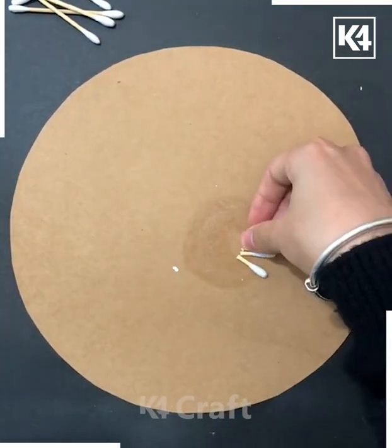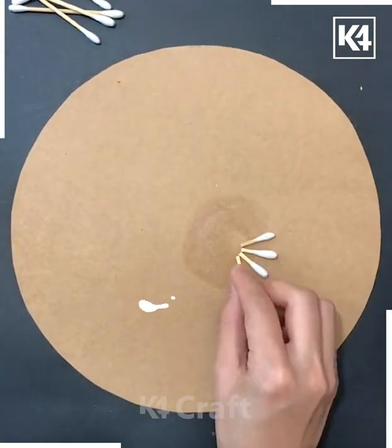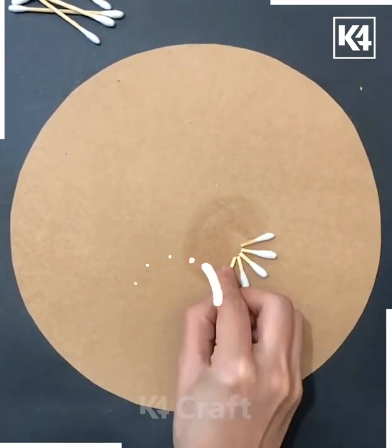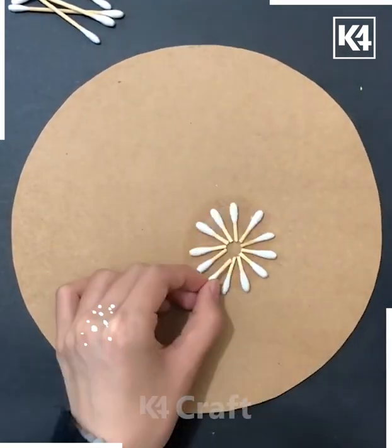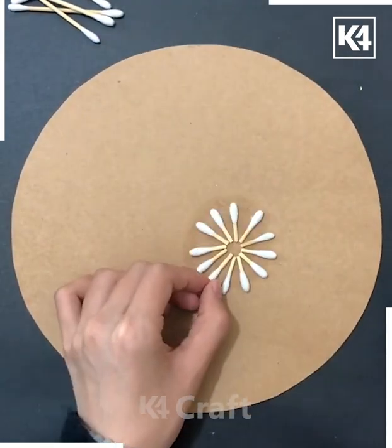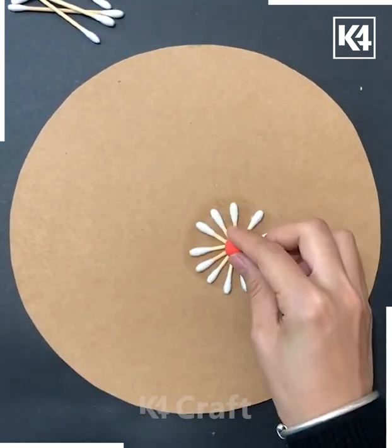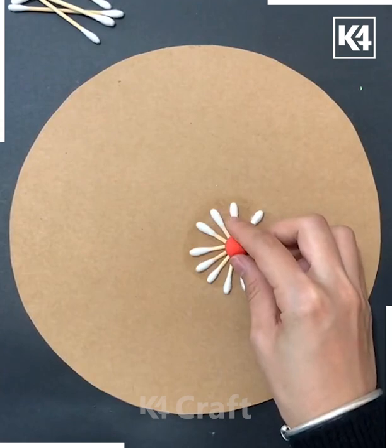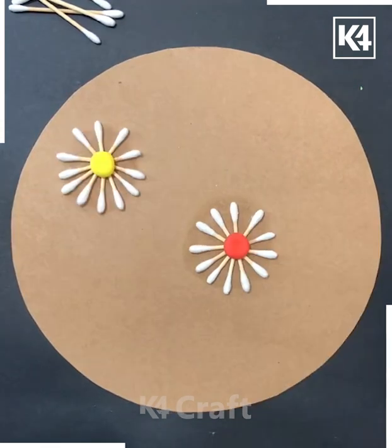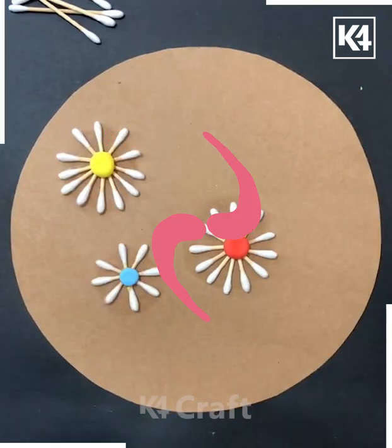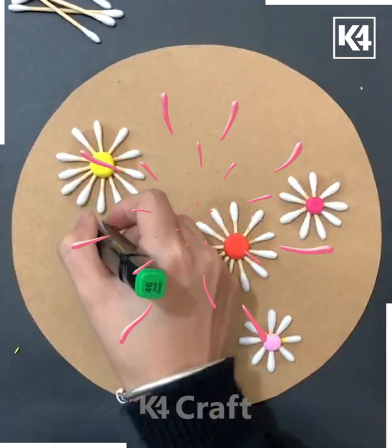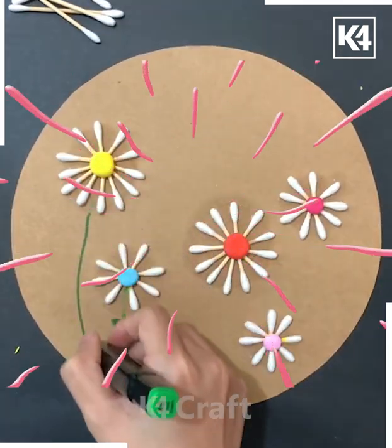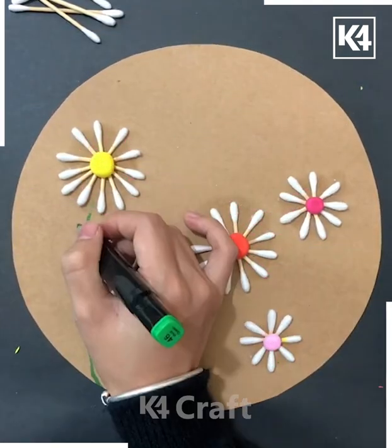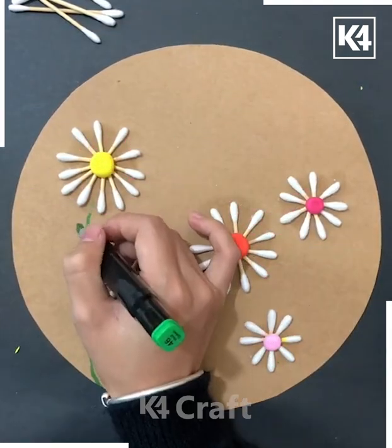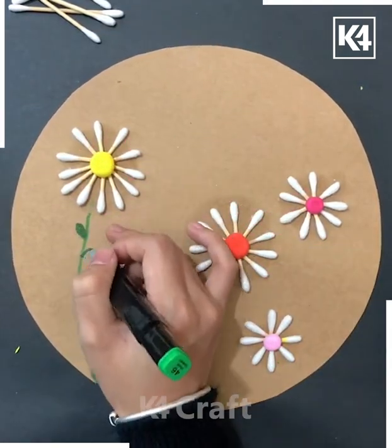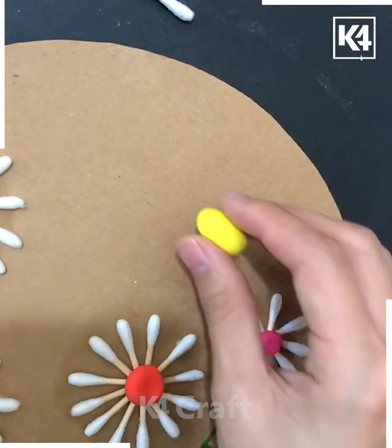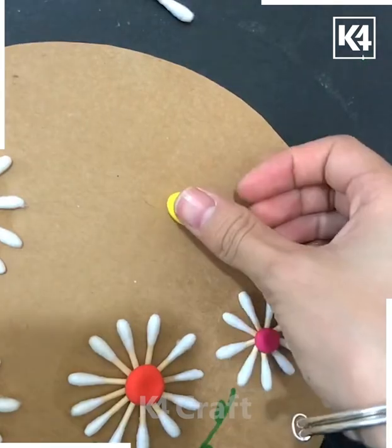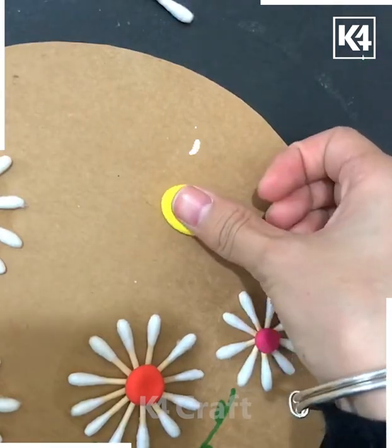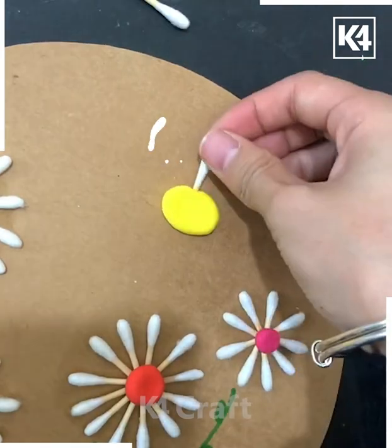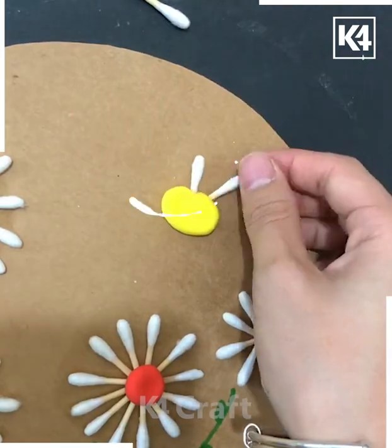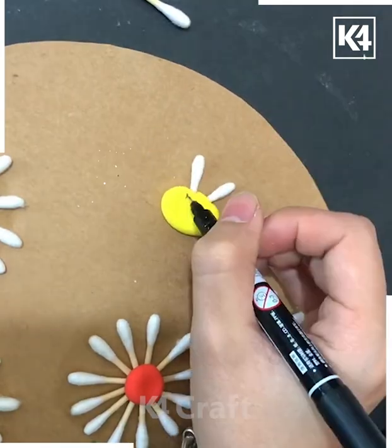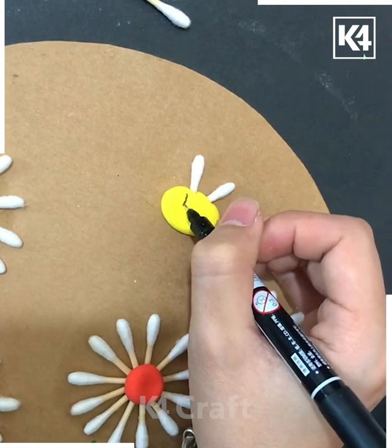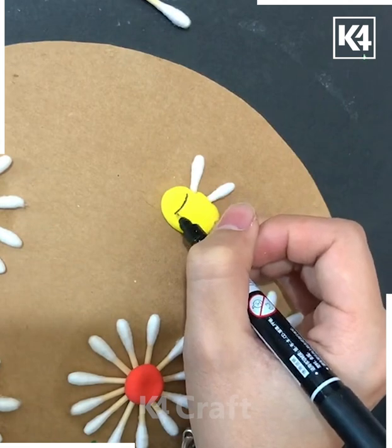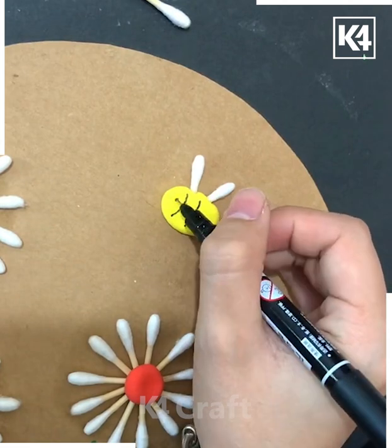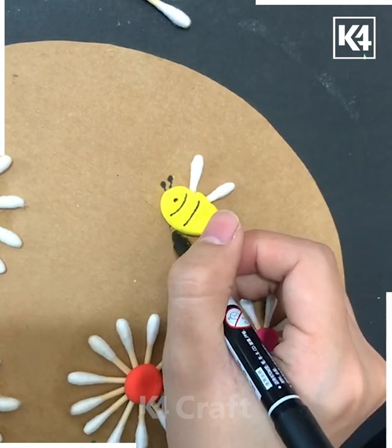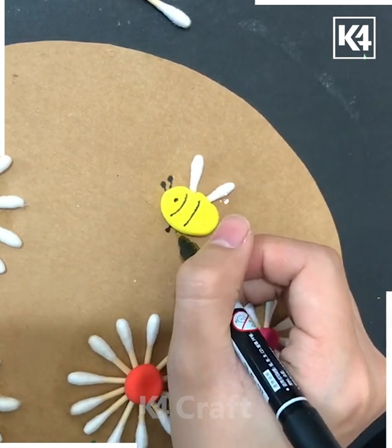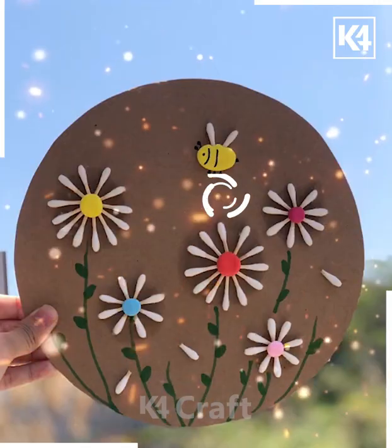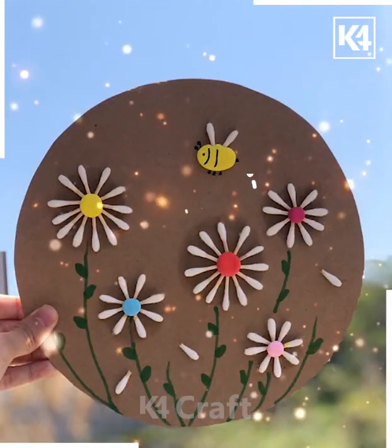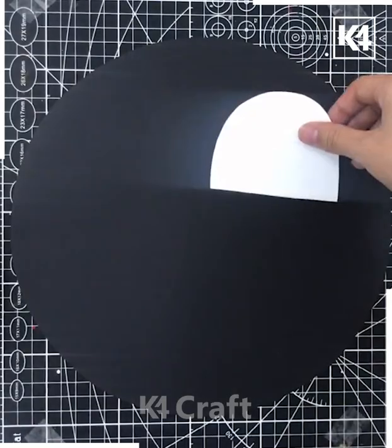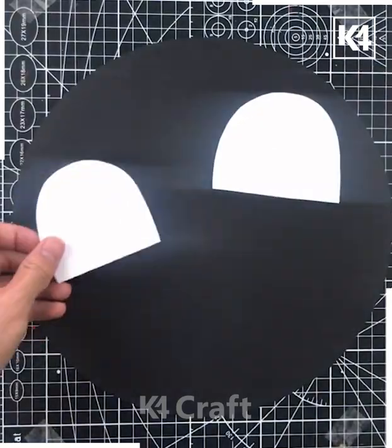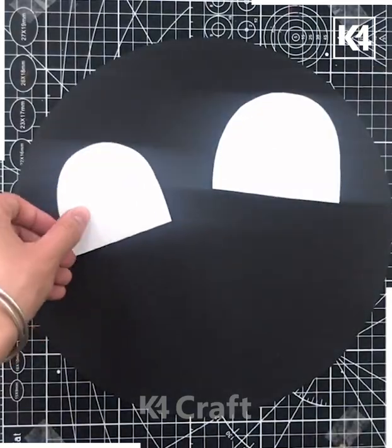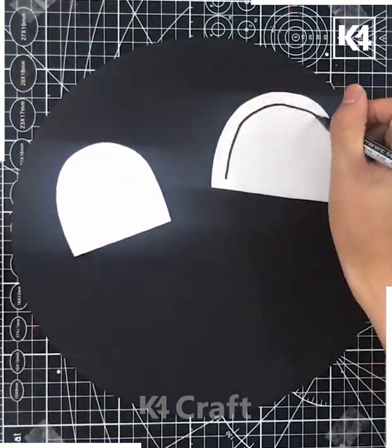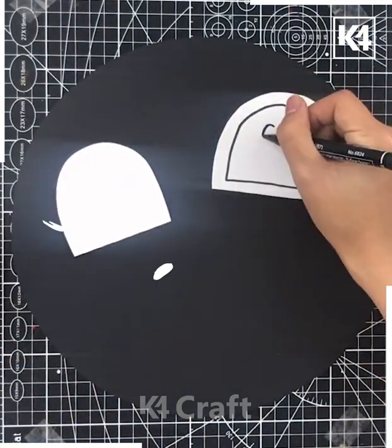In the next we are going to use earbuds in another way — using this cardboard and putting all the earbuds in this manner so it looks like a flower. And now it's turned to make a bee — it's ready.